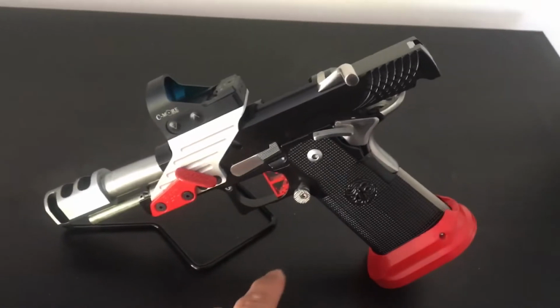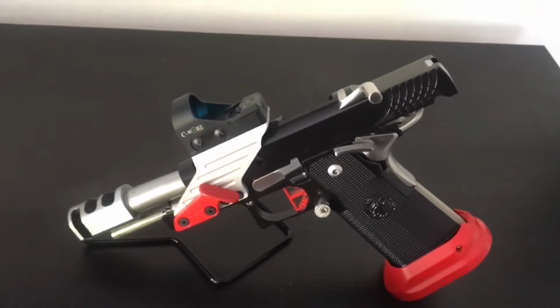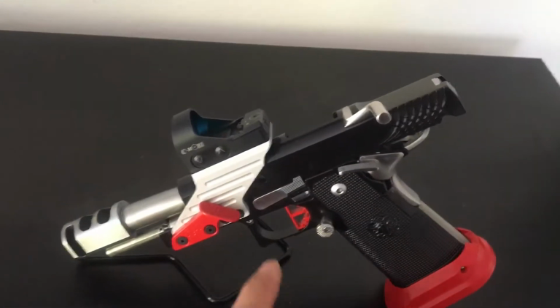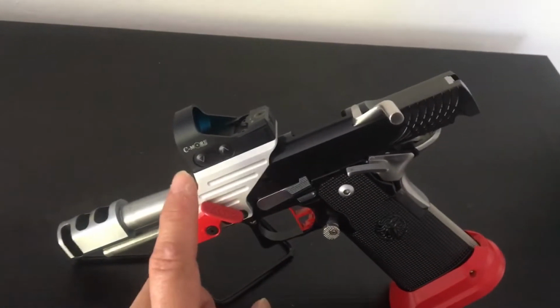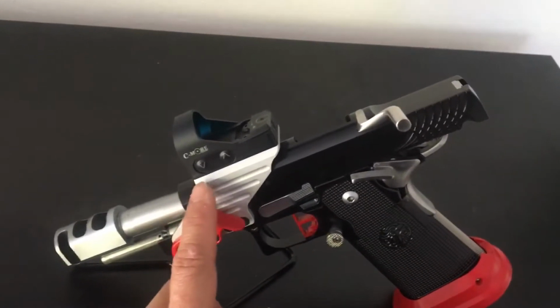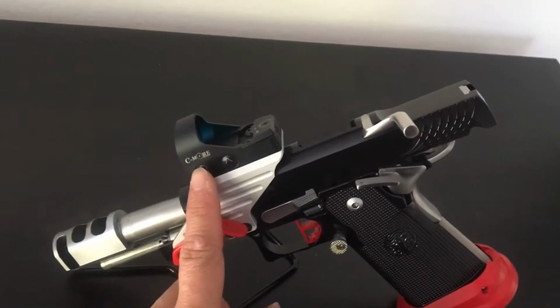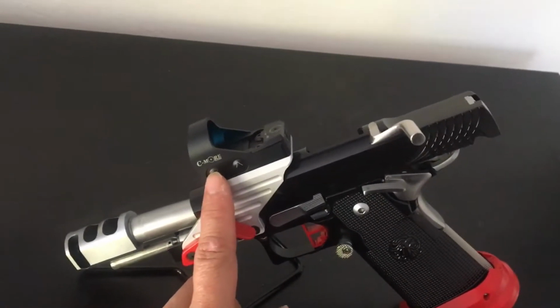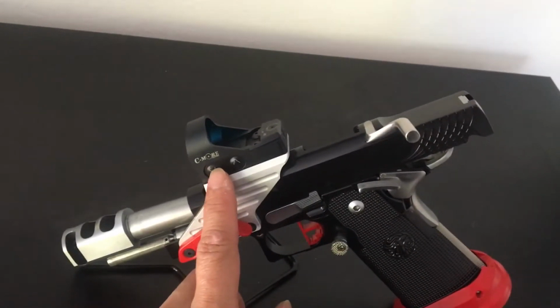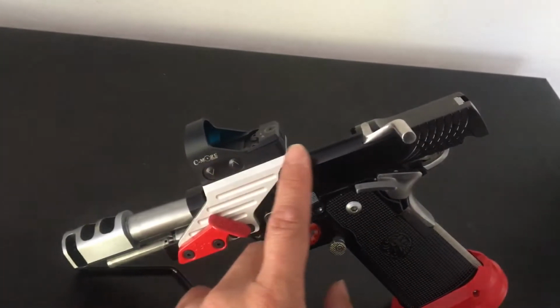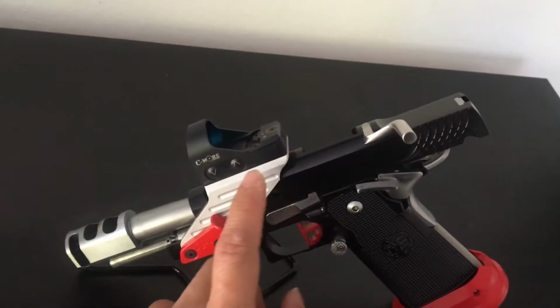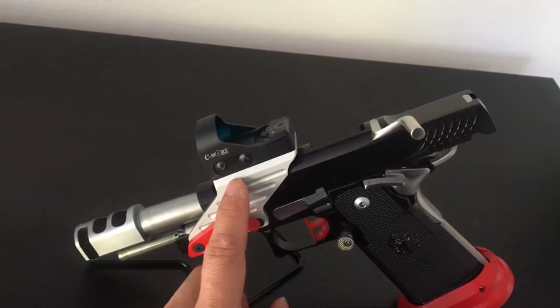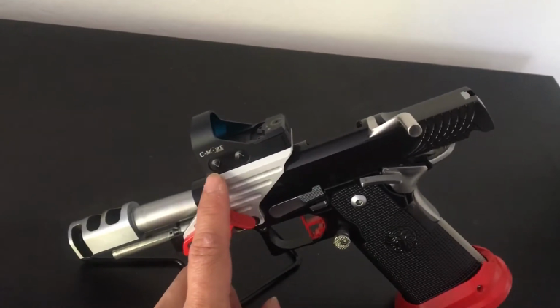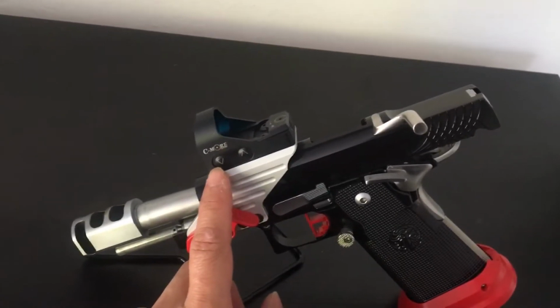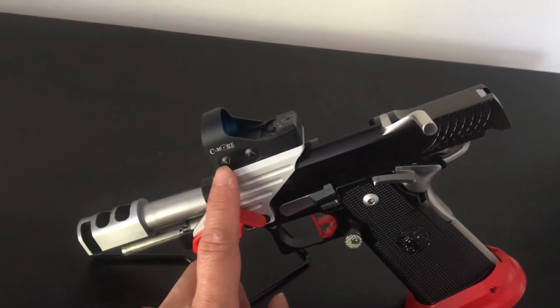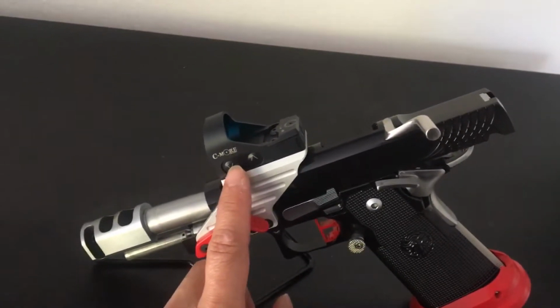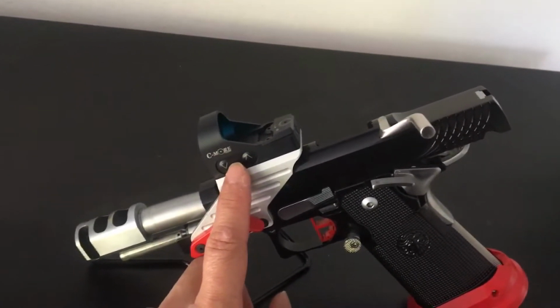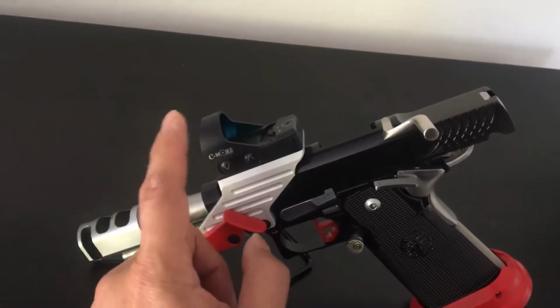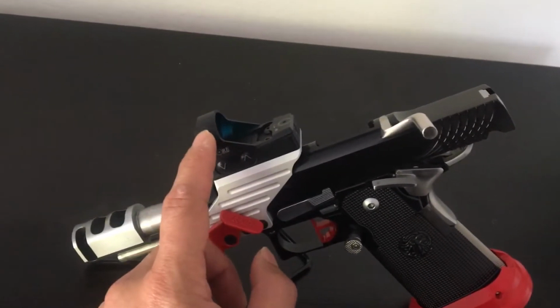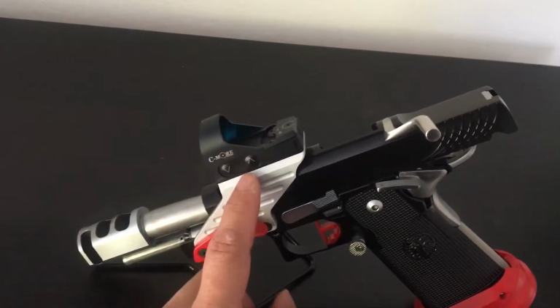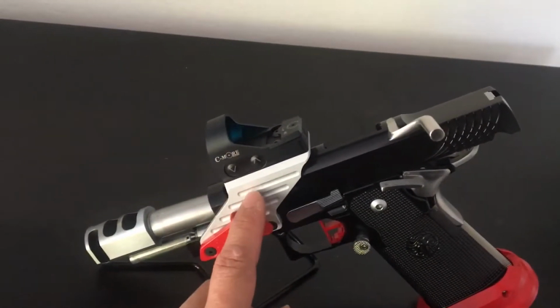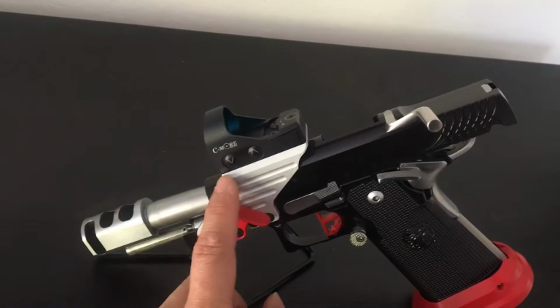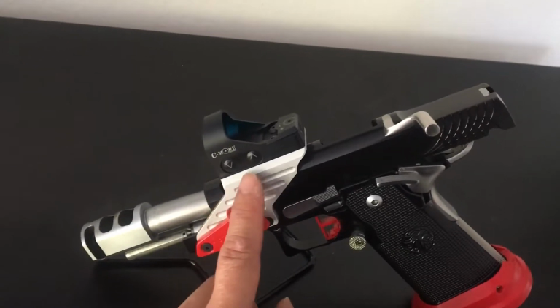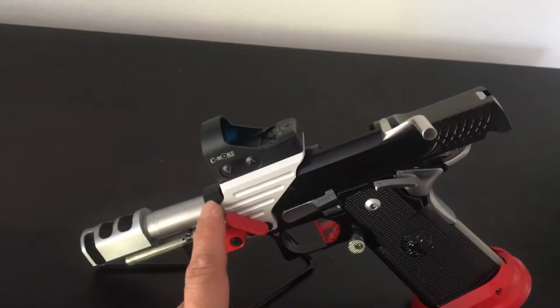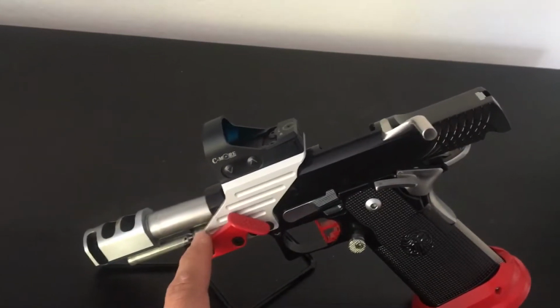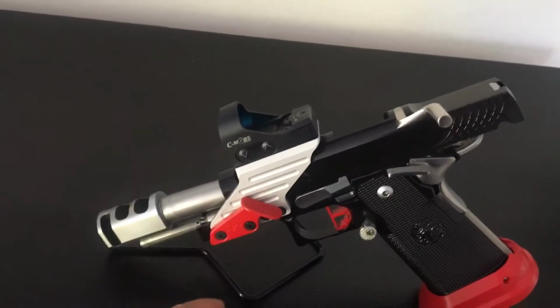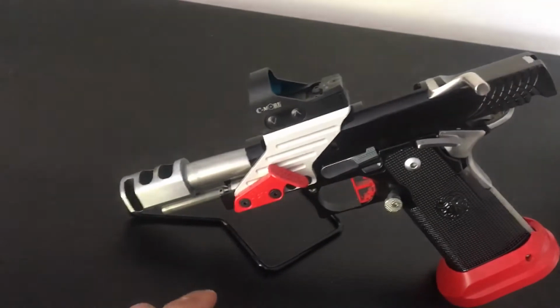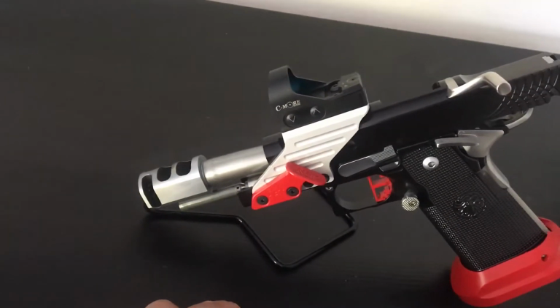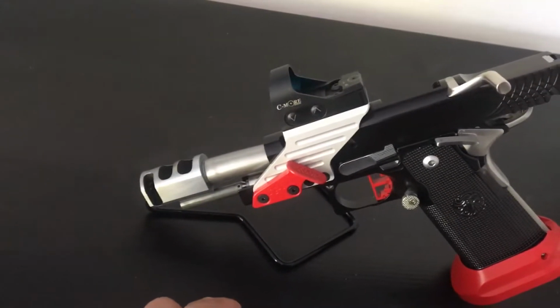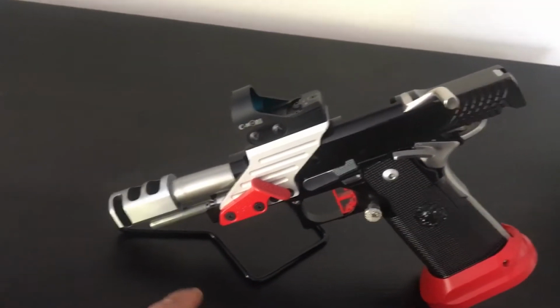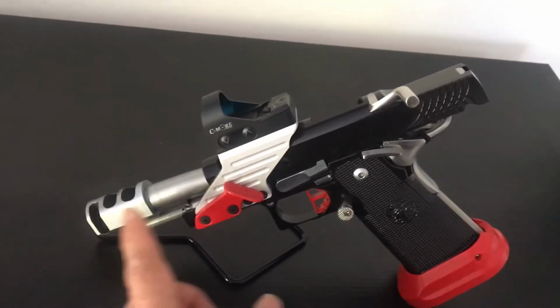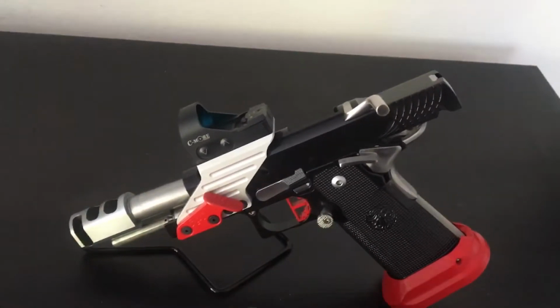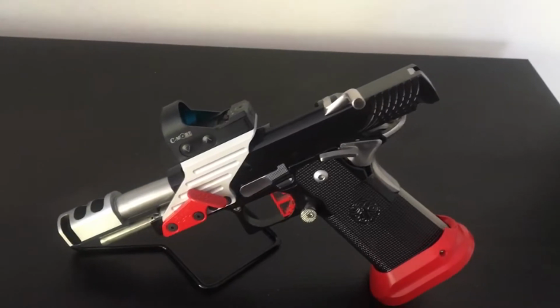Usually the Steel Master comes with the Seymour slide ride, but I chose to put an RTS2 optic on here — 6 MOA — along with a slipstream mount. There are probably some other things different about this as well.